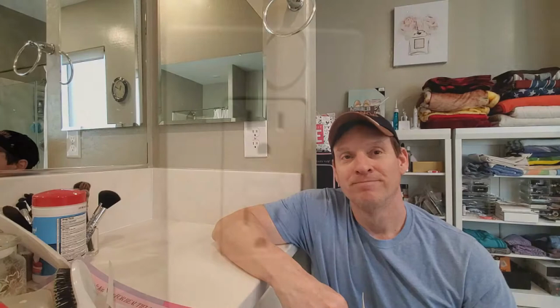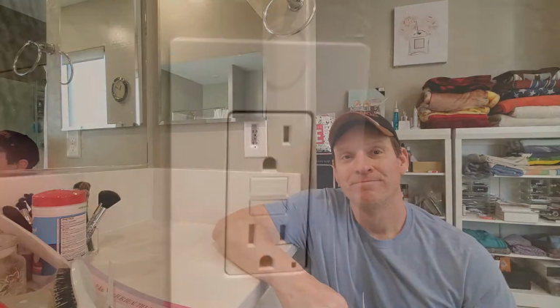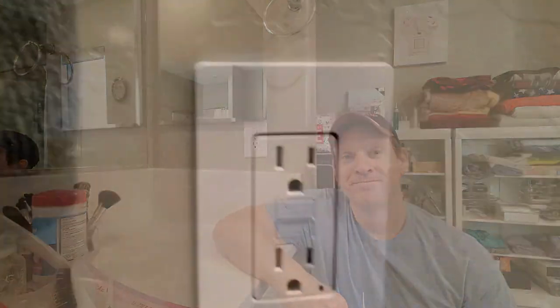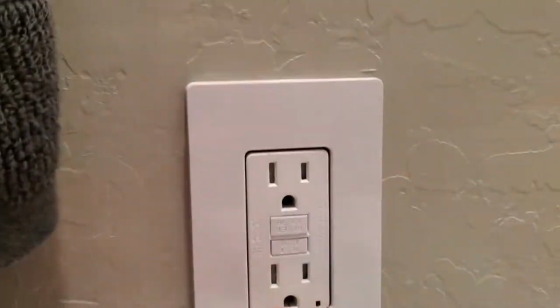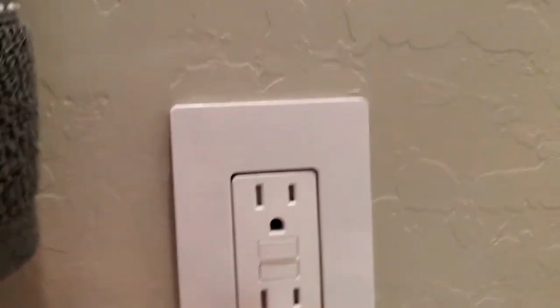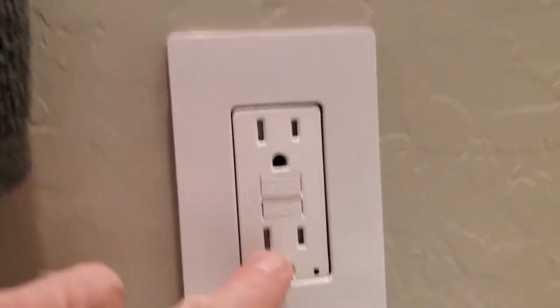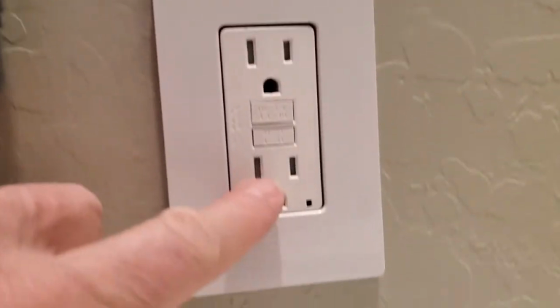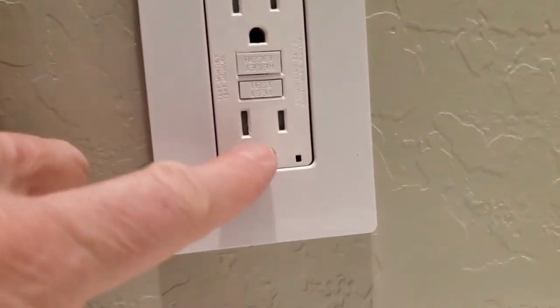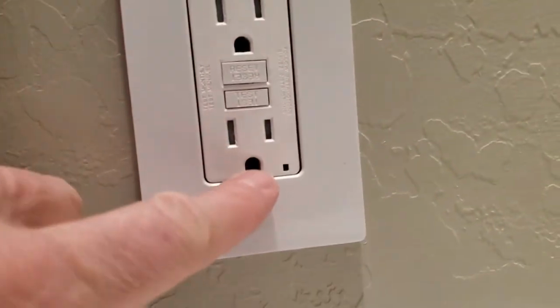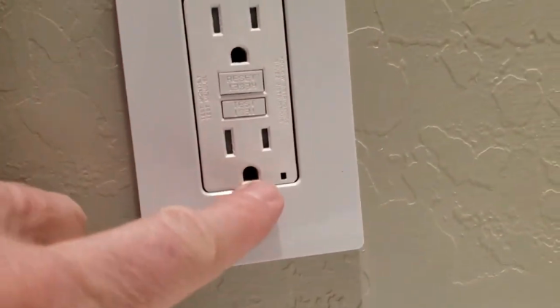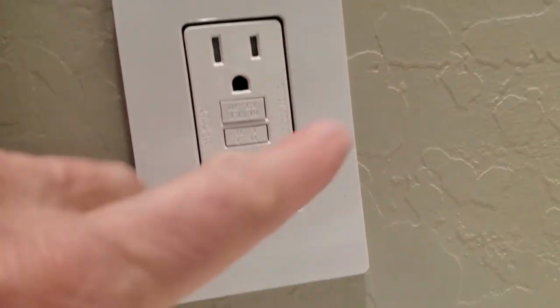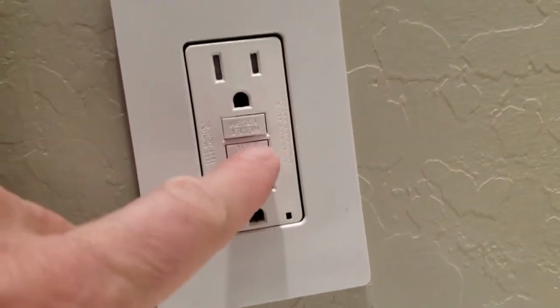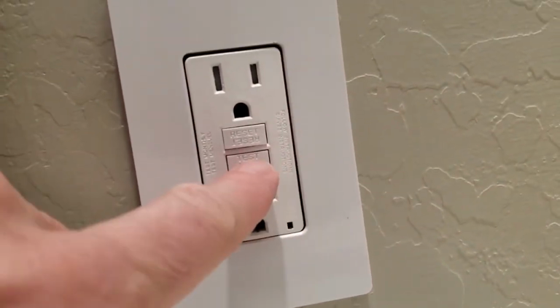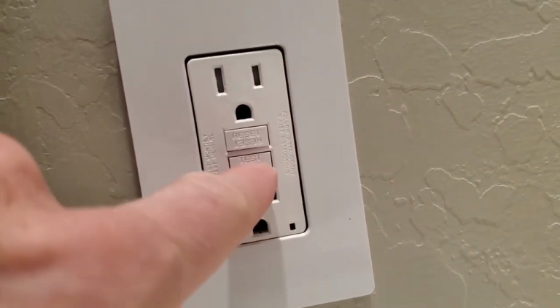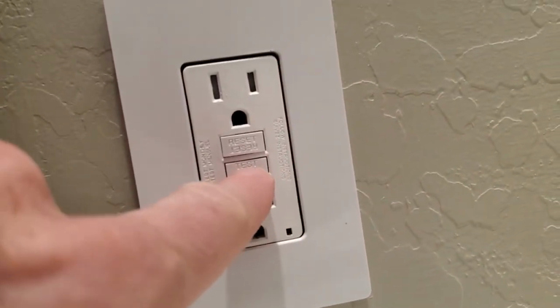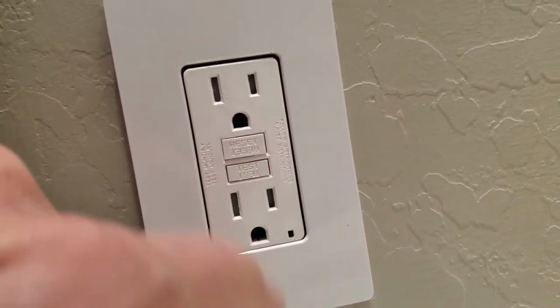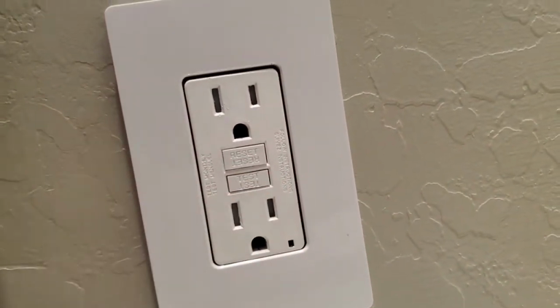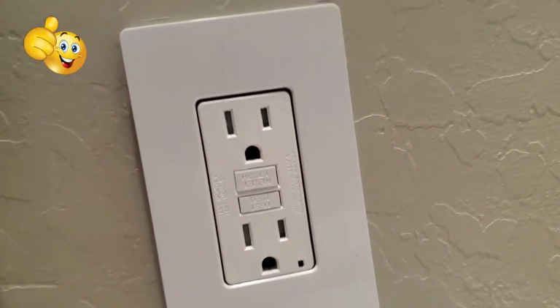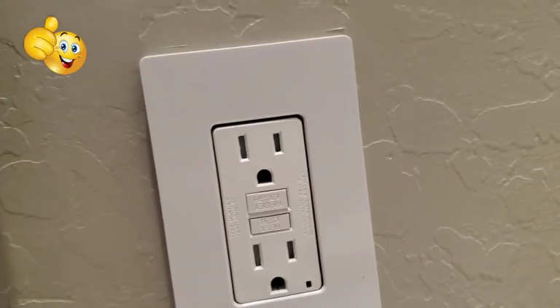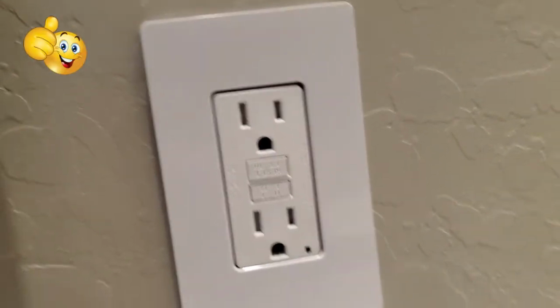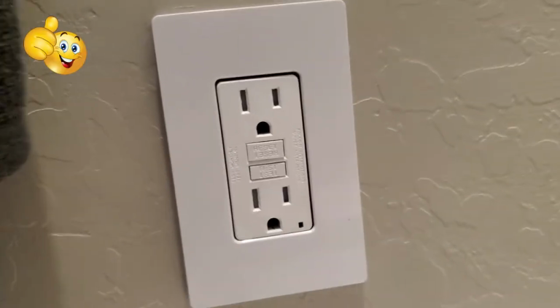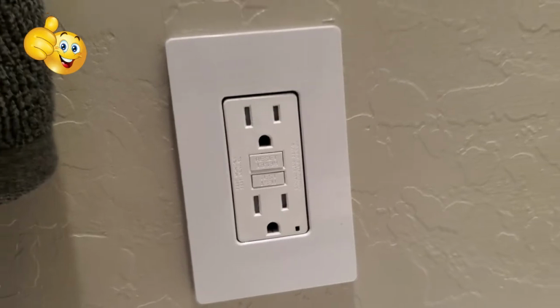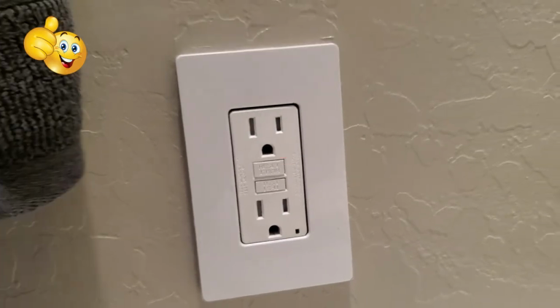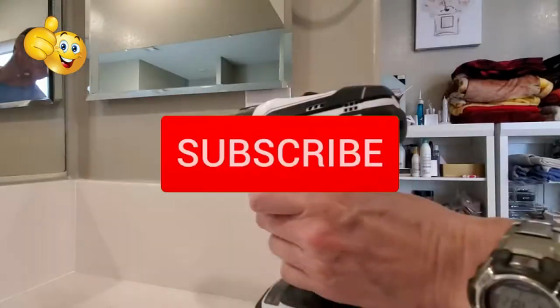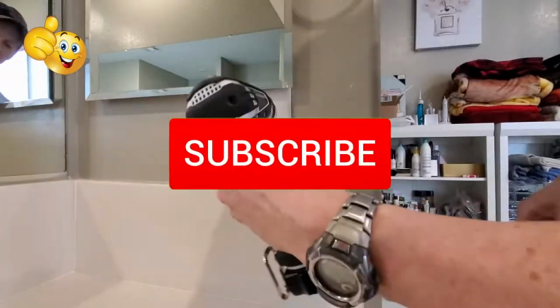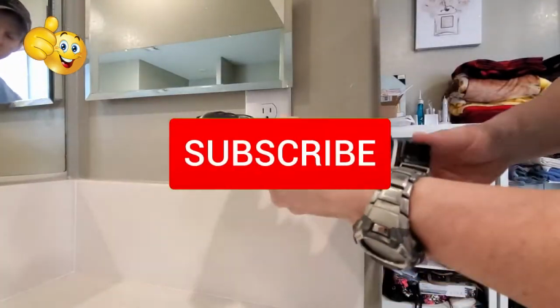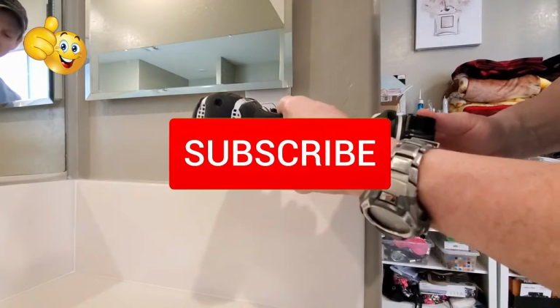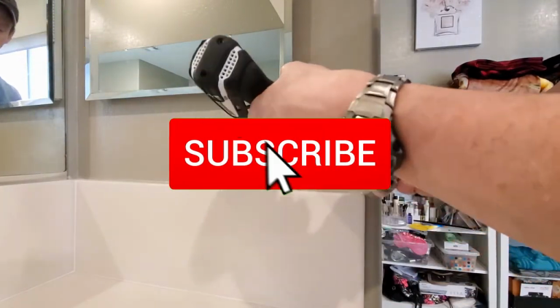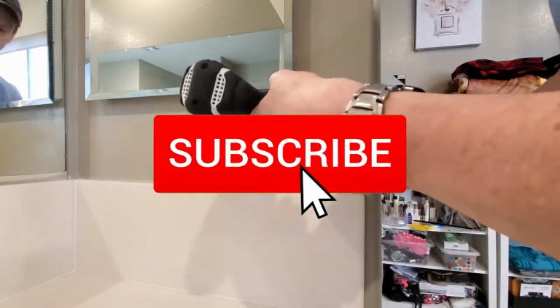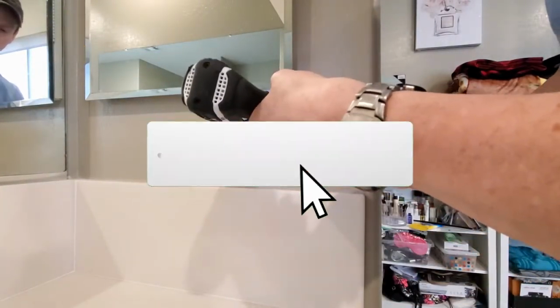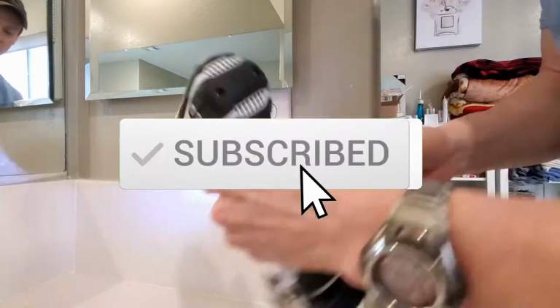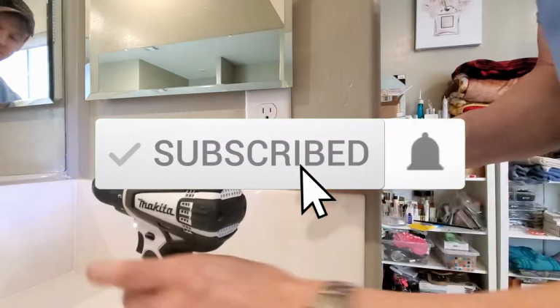Before we start, cut power at the GFI. If you like this video, give it a thumbs up and share it. If you love it, hit subscribe — it's free.